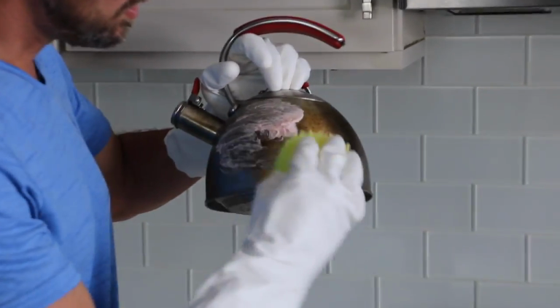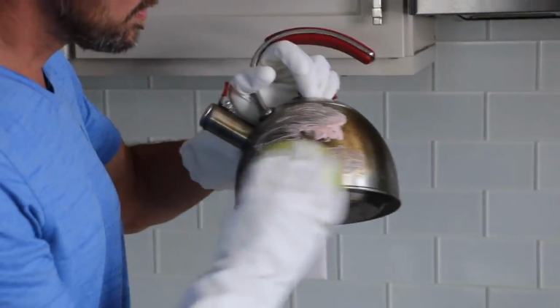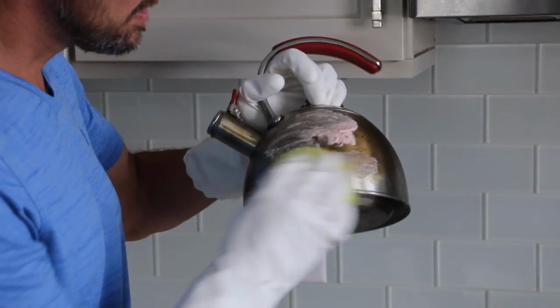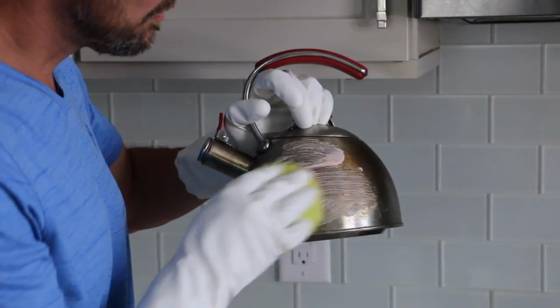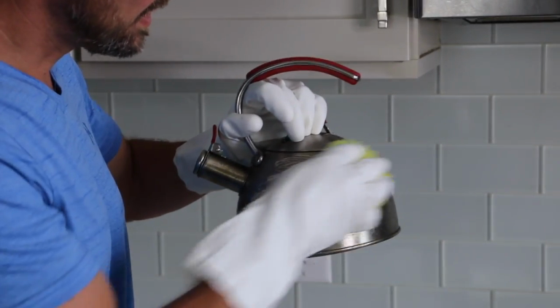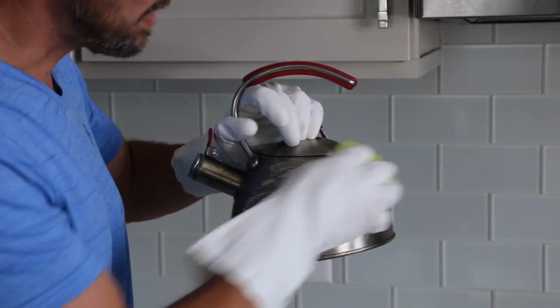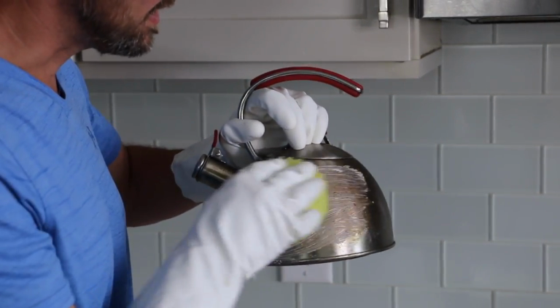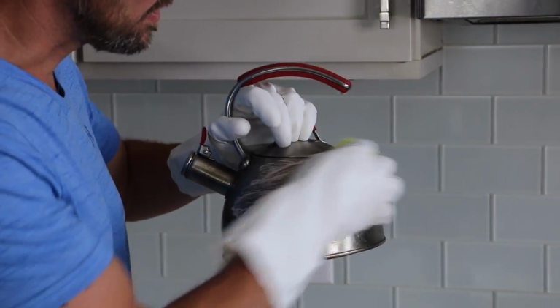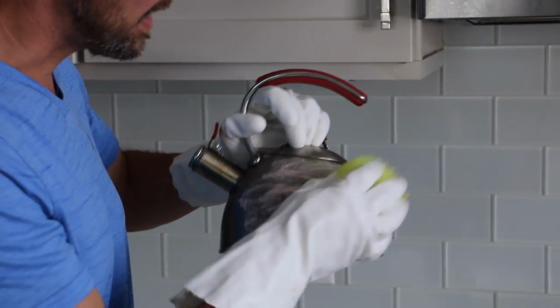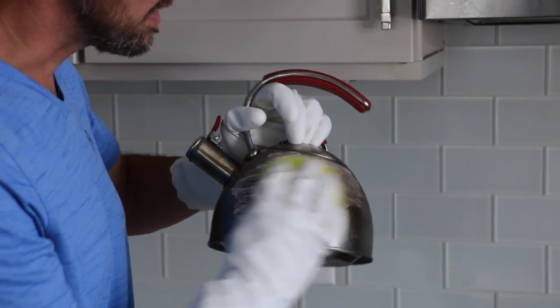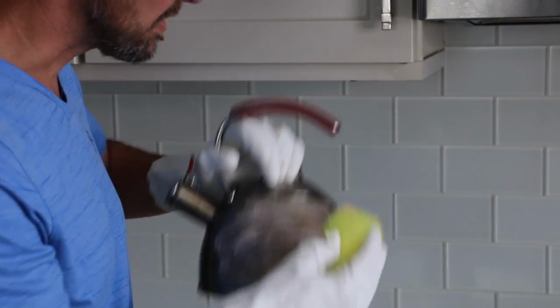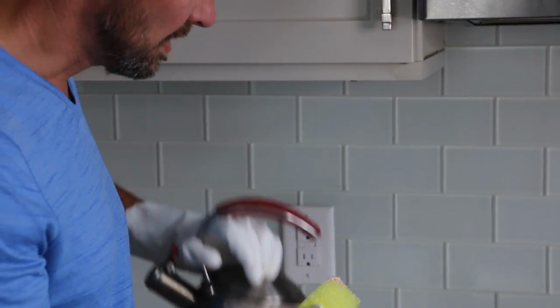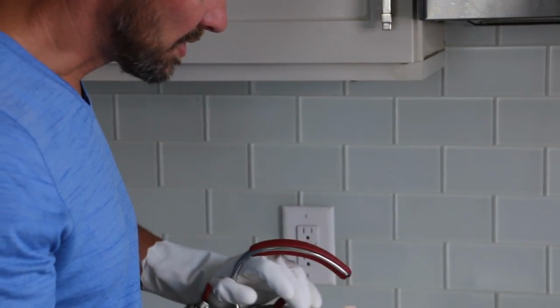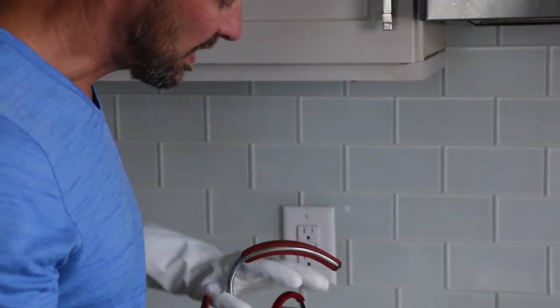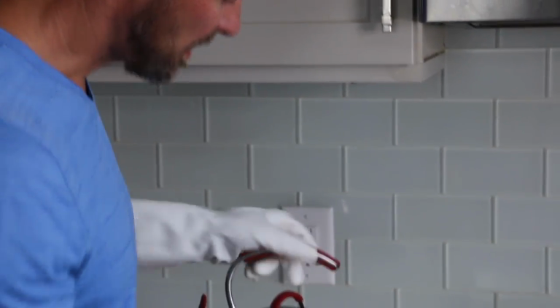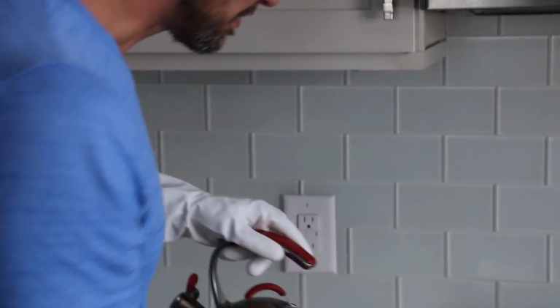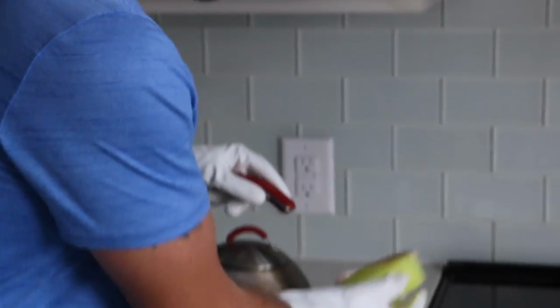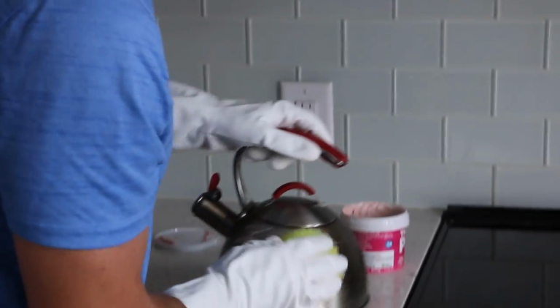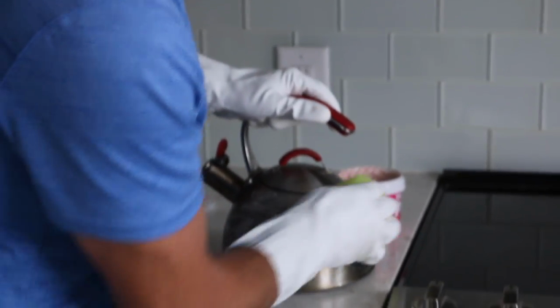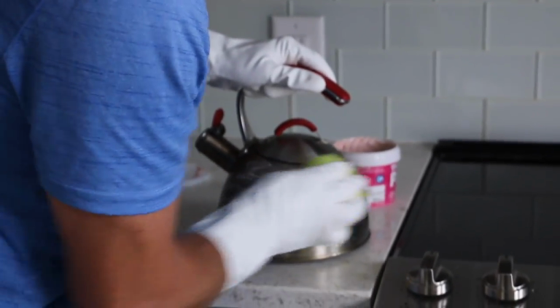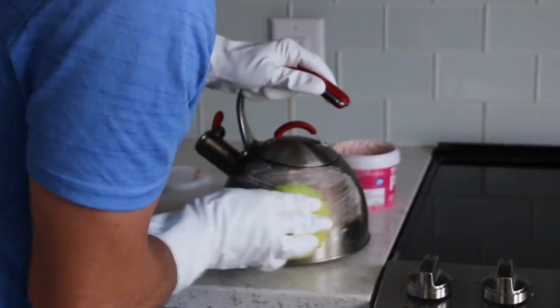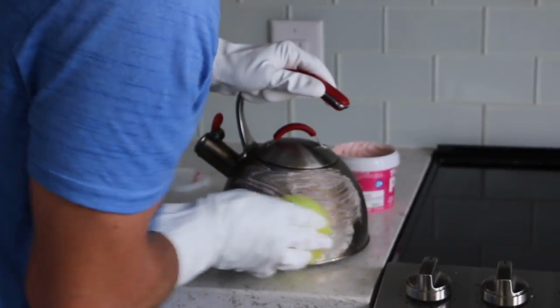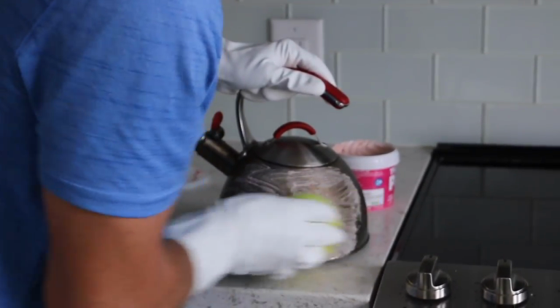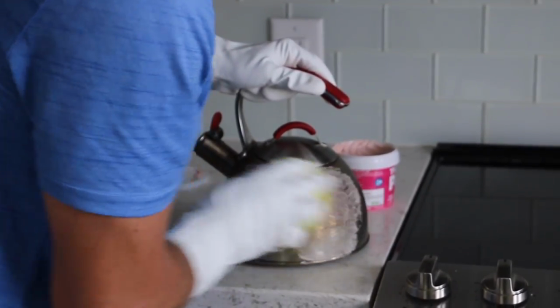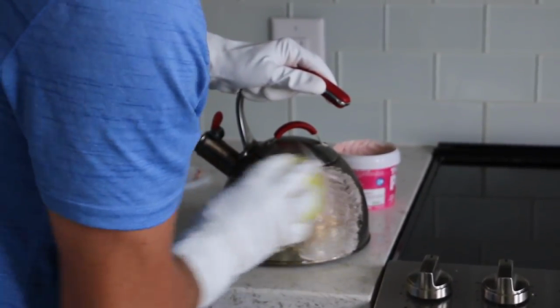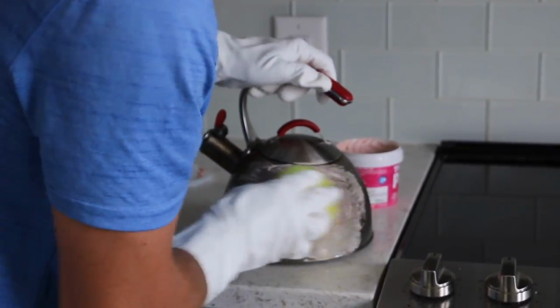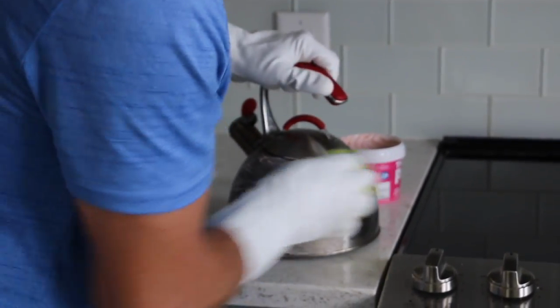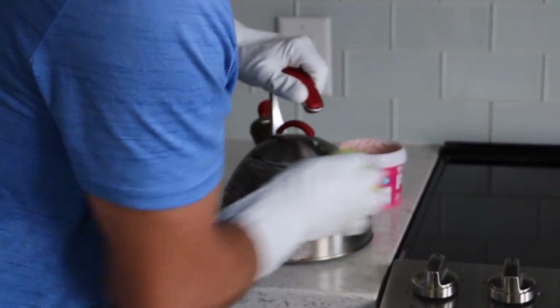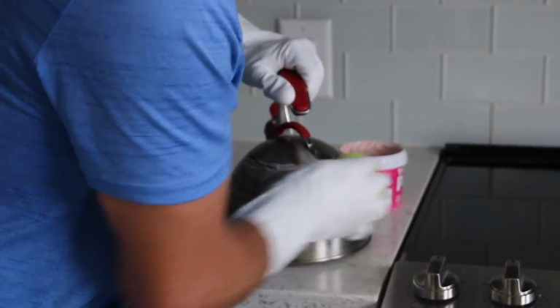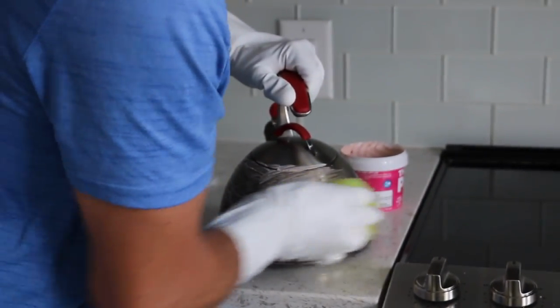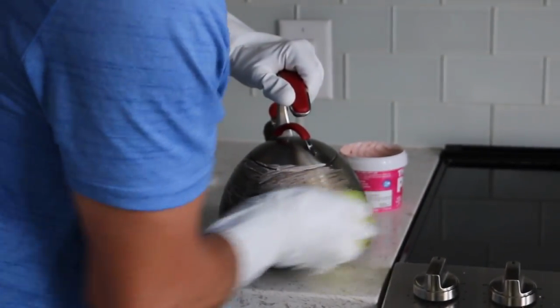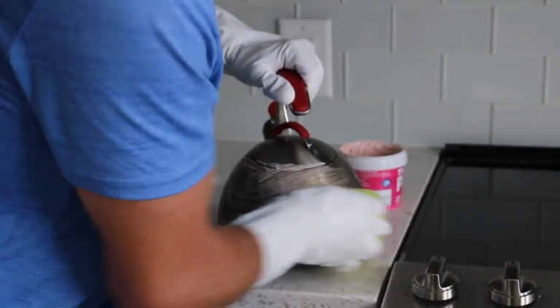All over this nasty pot — you can hear how nasty it is, which is kind of gross. I'm just going to set it down so I can get a better grip while I'm scrubbing. And you don't have to leave this on.